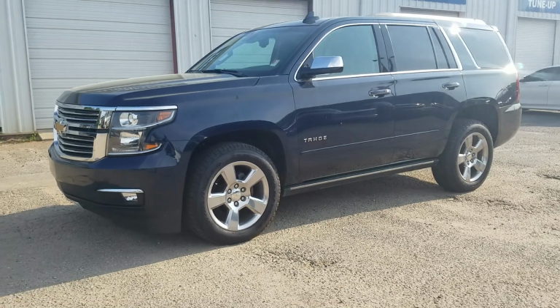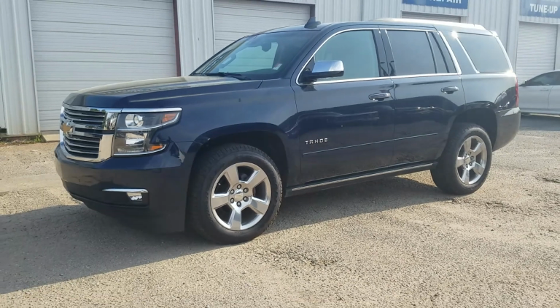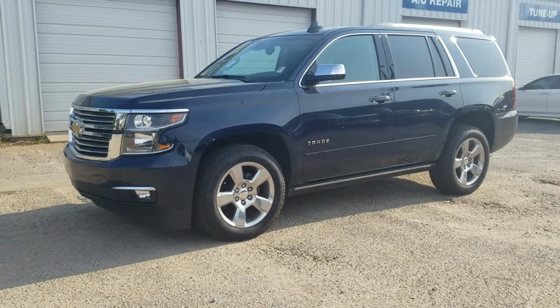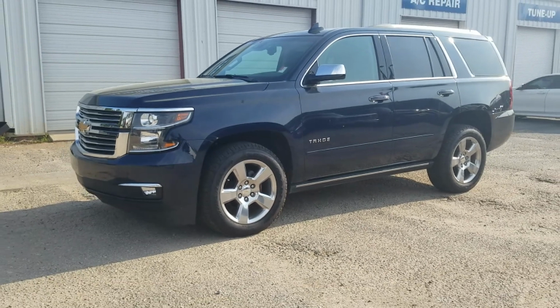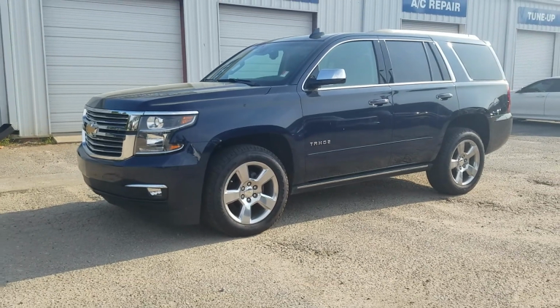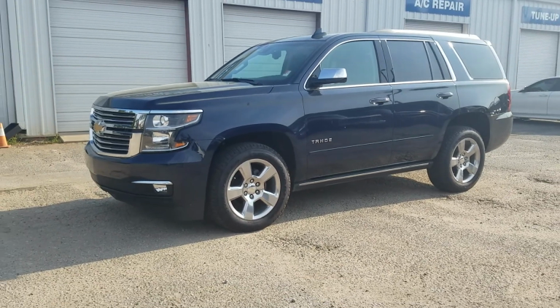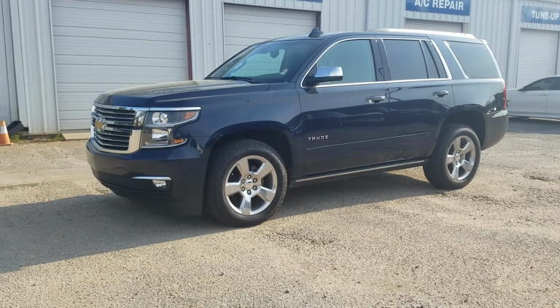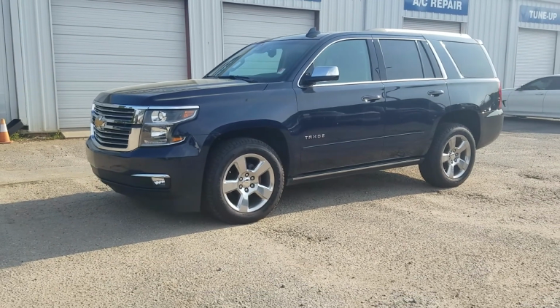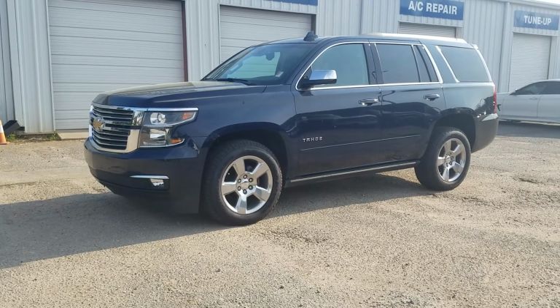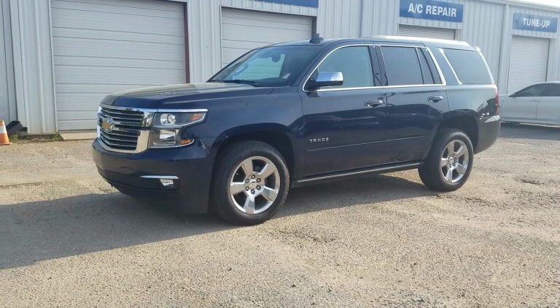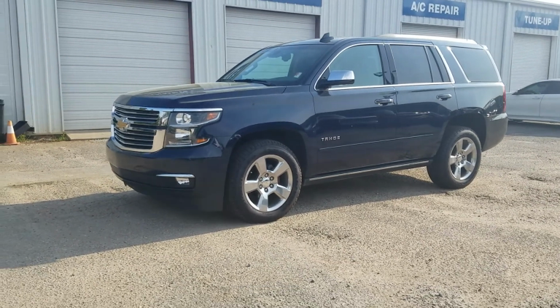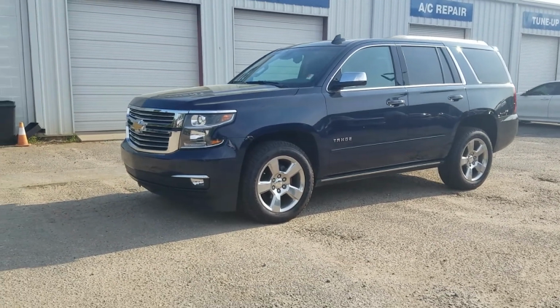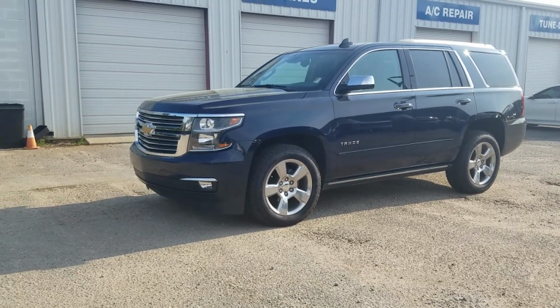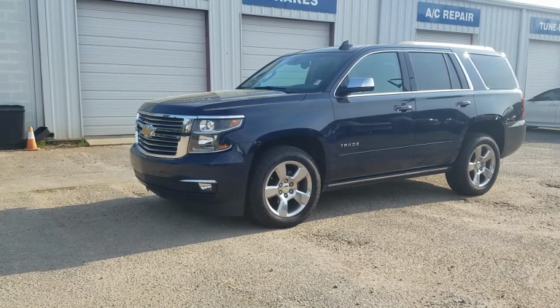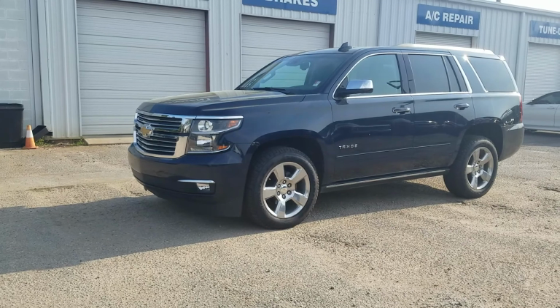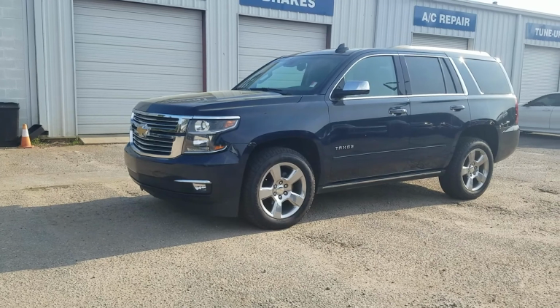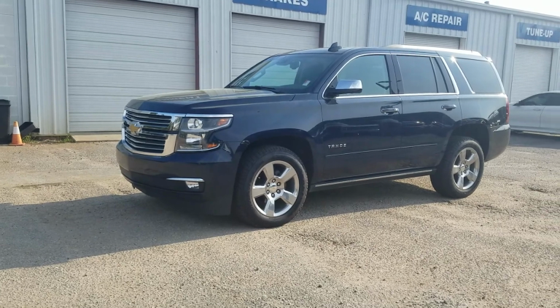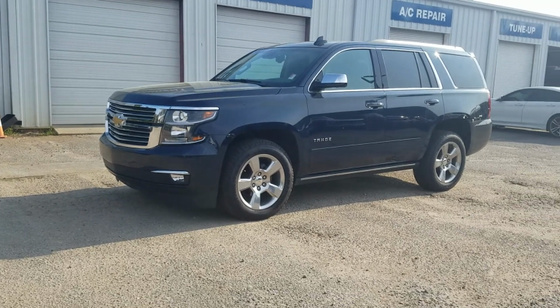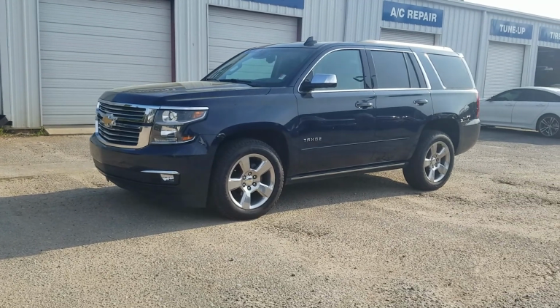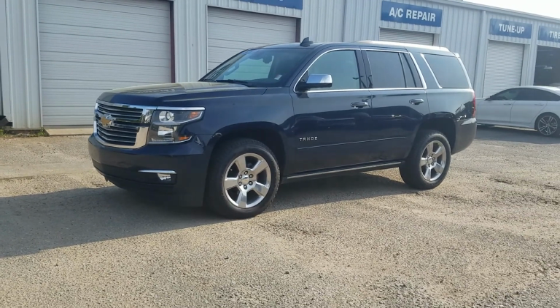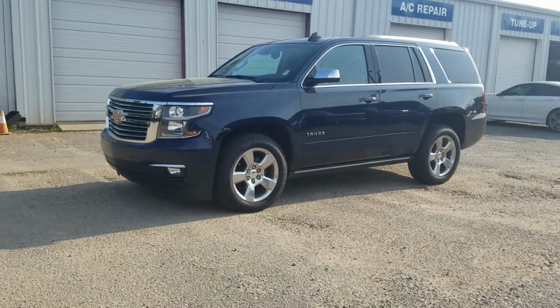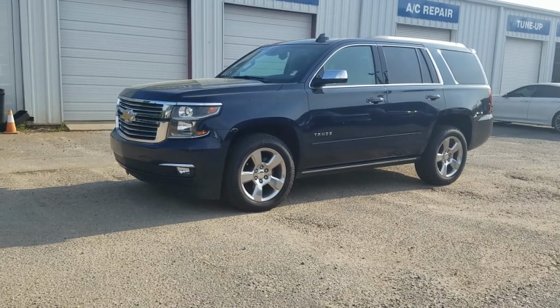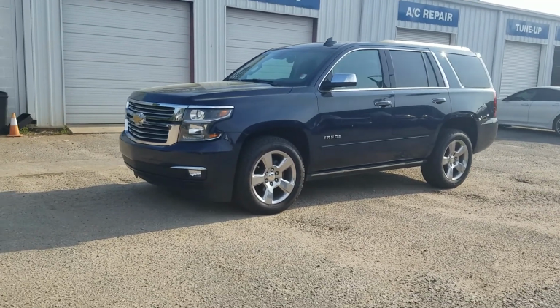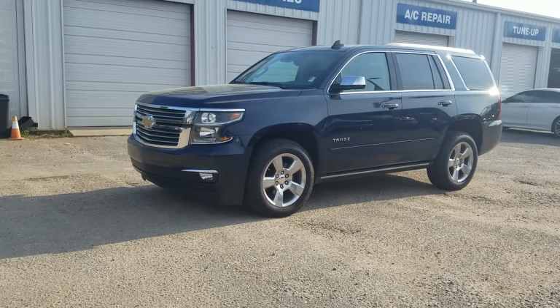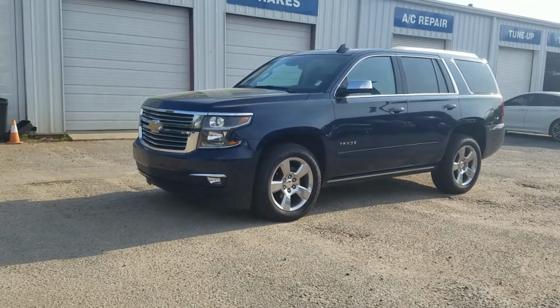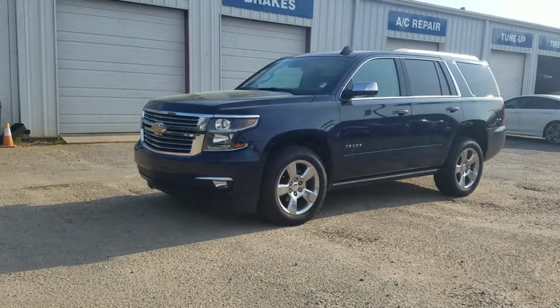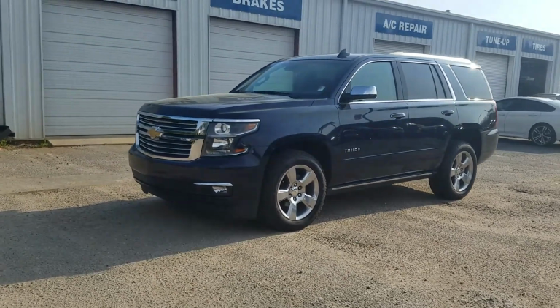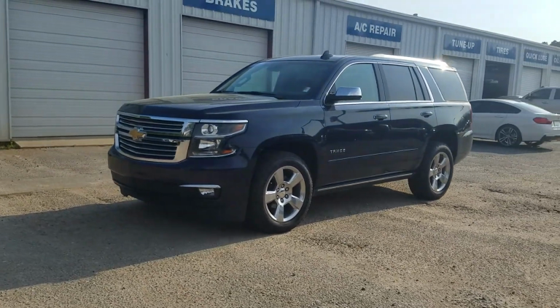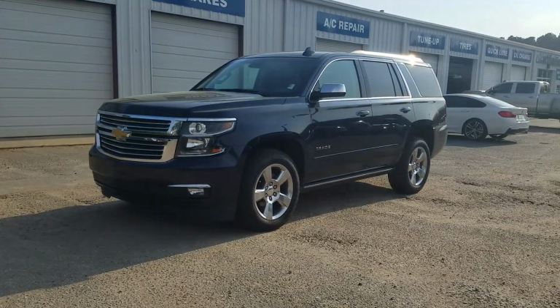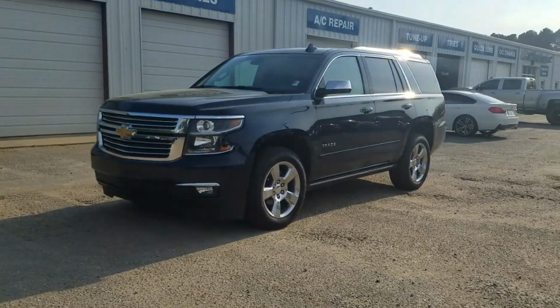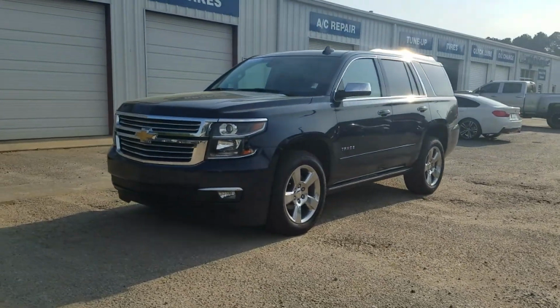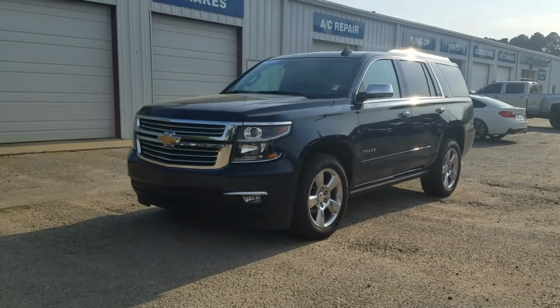Hey guys, this is Fabio Nahi with Jim and Brett Chevrolet. Just wanted to come out and make a quick little personalized video featuring the 2018 Chevy Tahoe Premier.